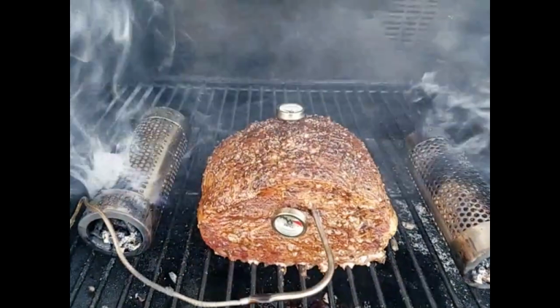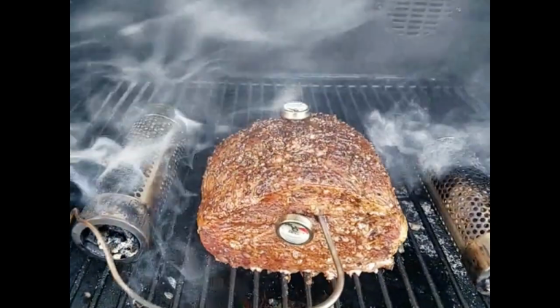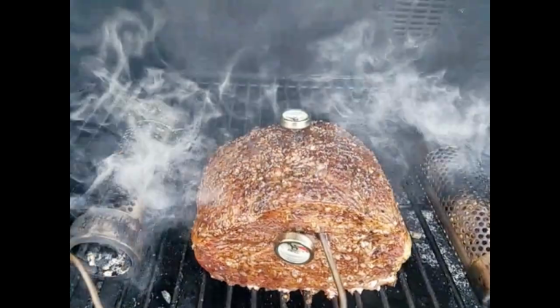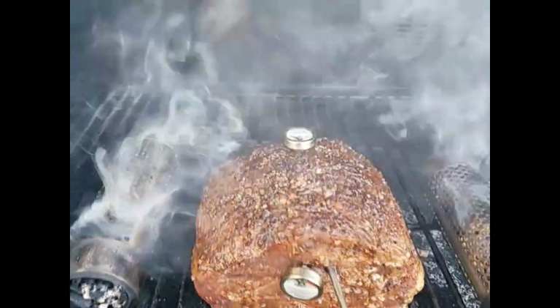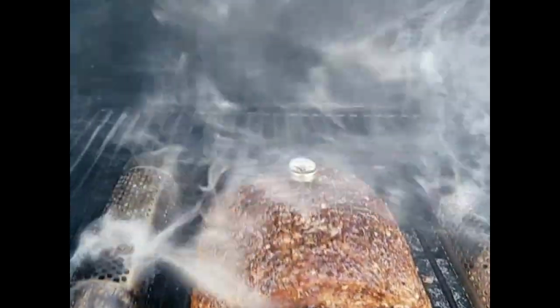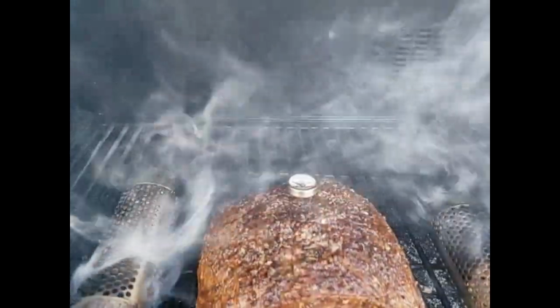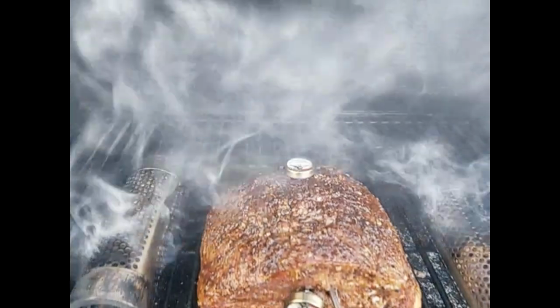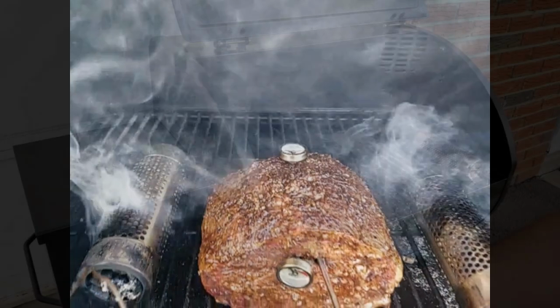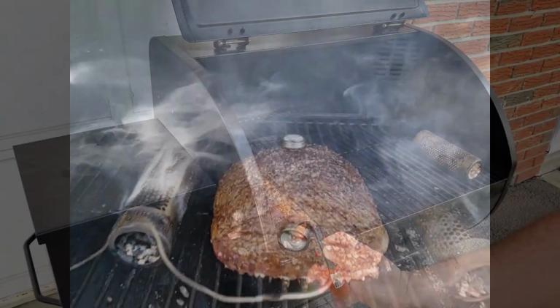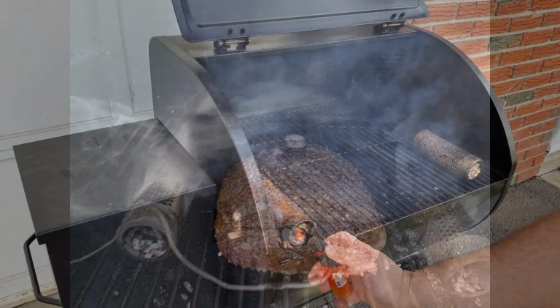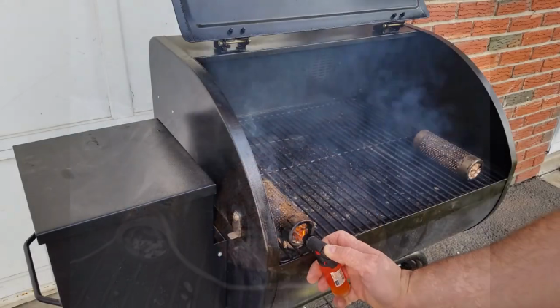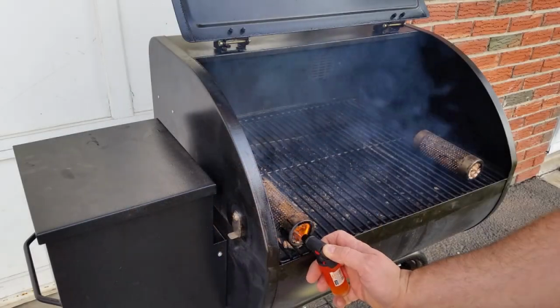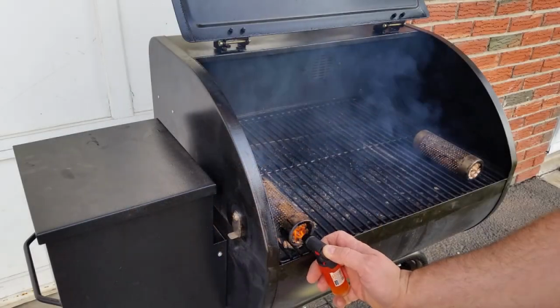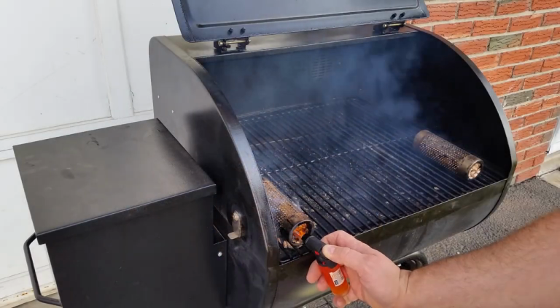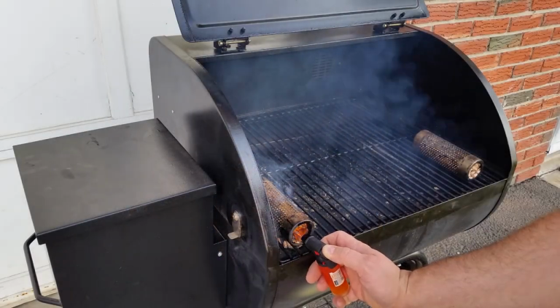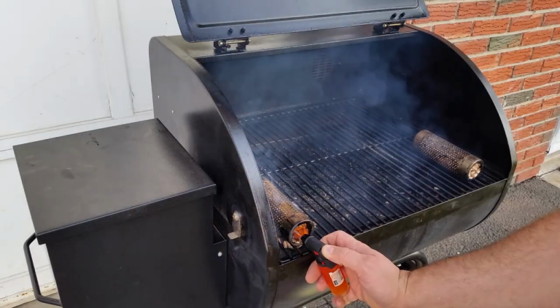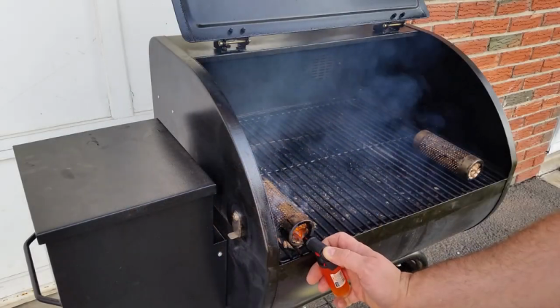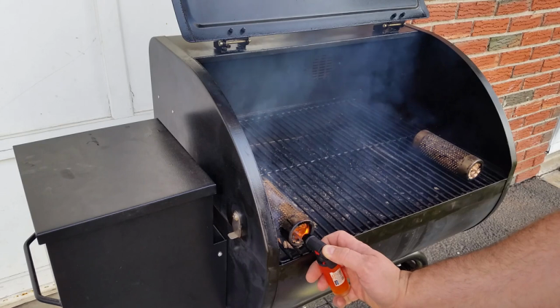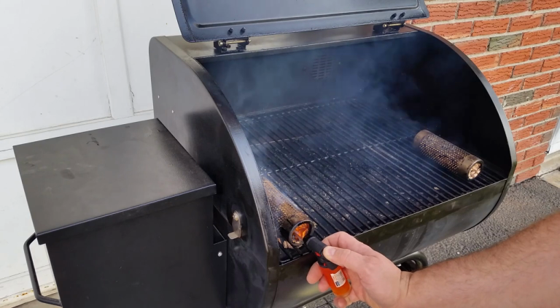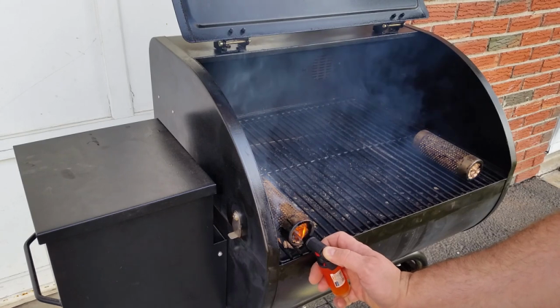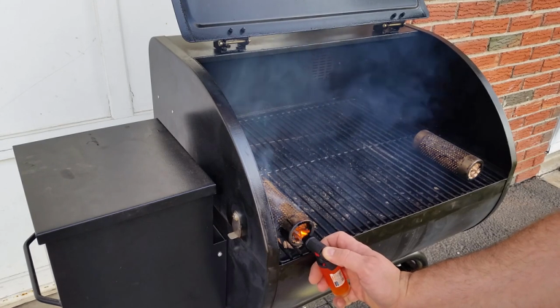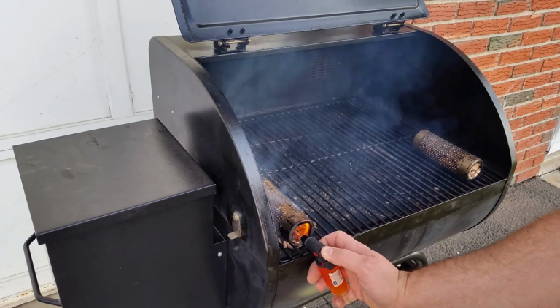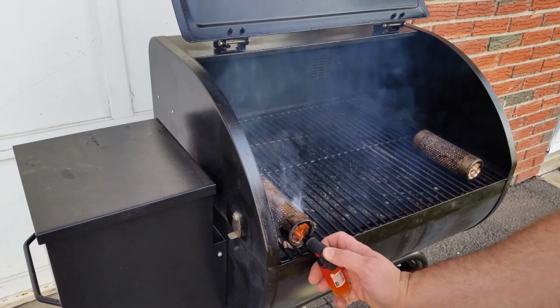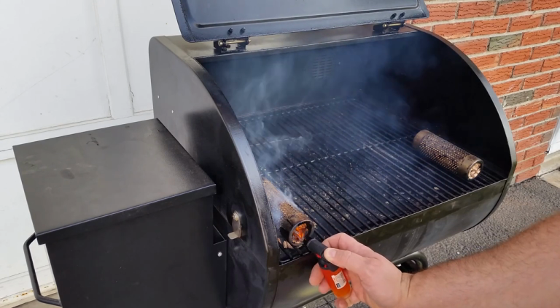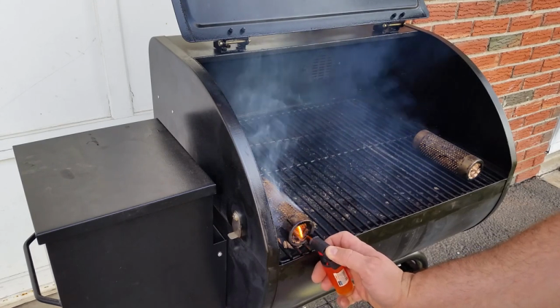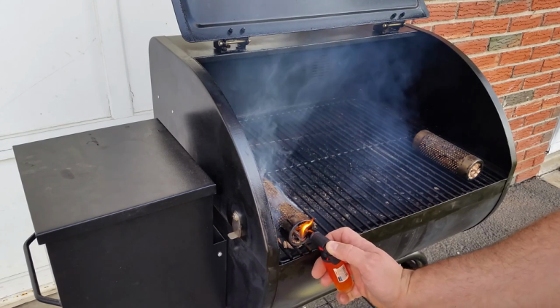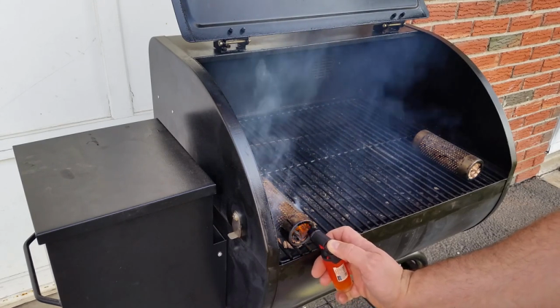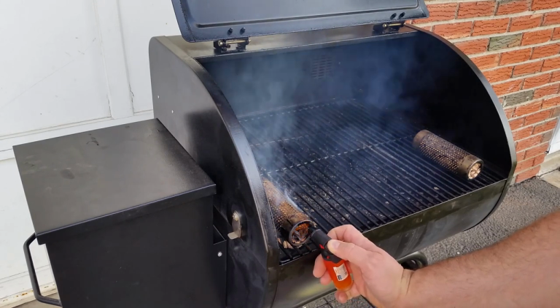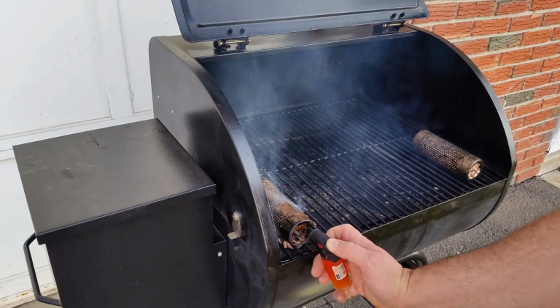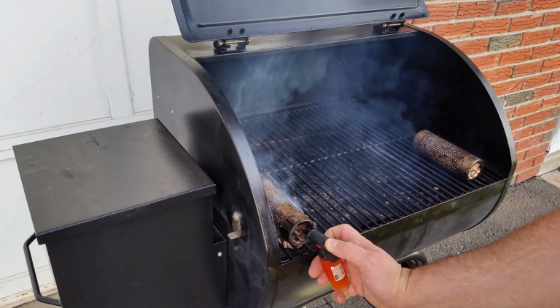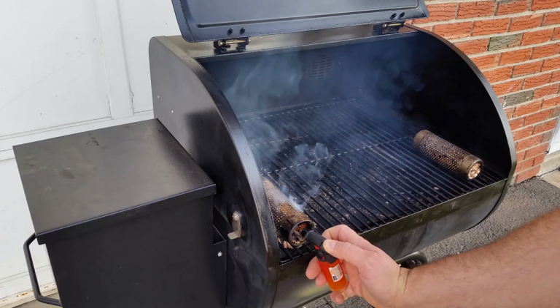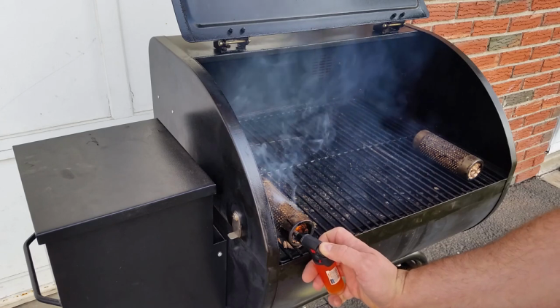What you do is load it with your pellets of choice, light one end, and put it in your barbecue grill. You could use it in any grill — propane, charcoal, pellet, or even electric smokers. It doesn't matter.